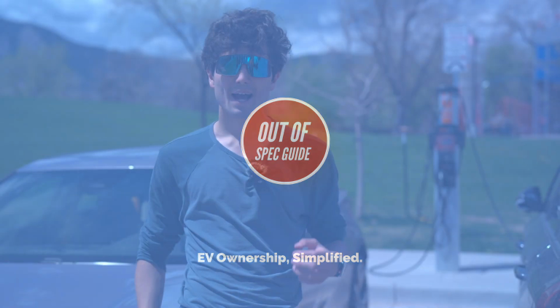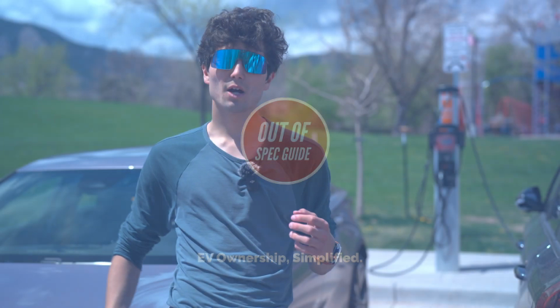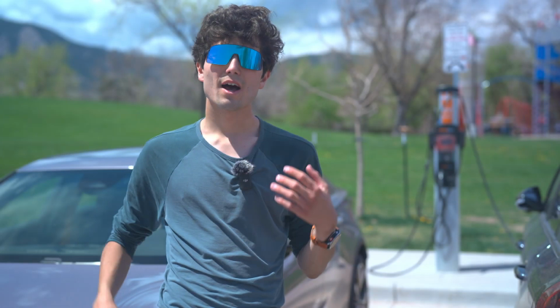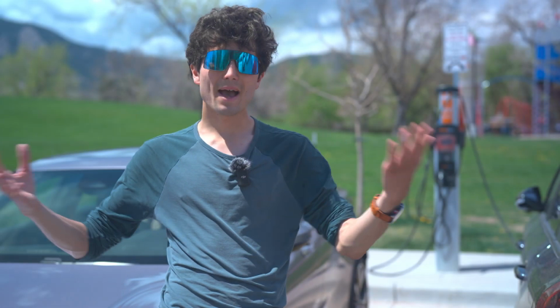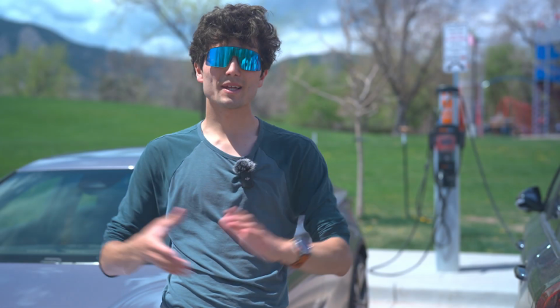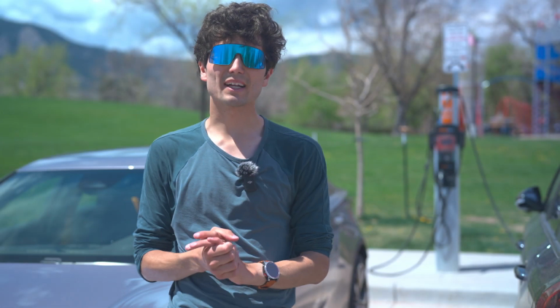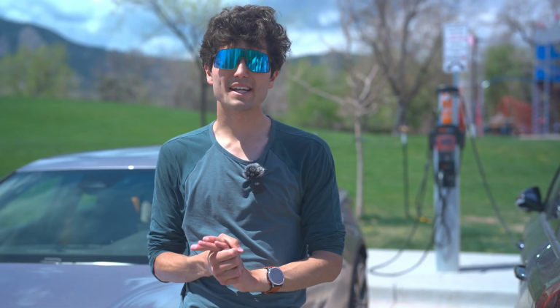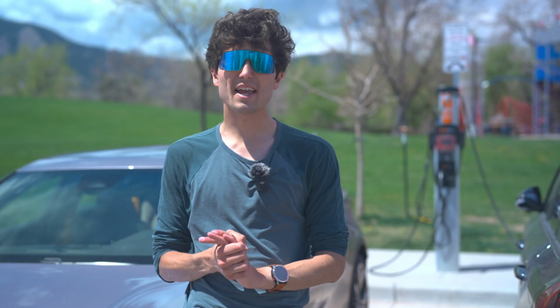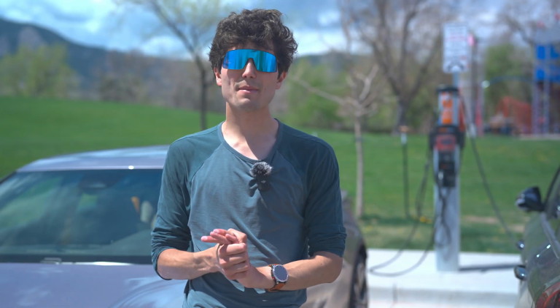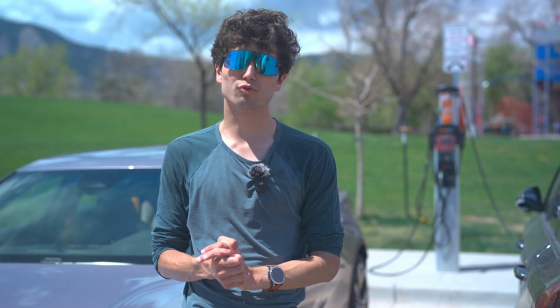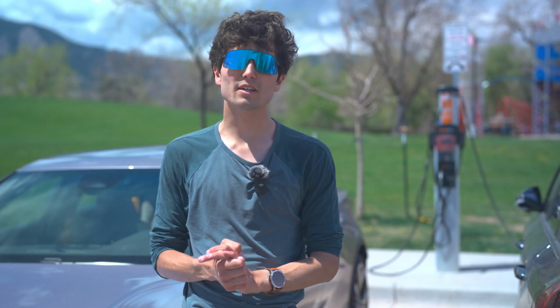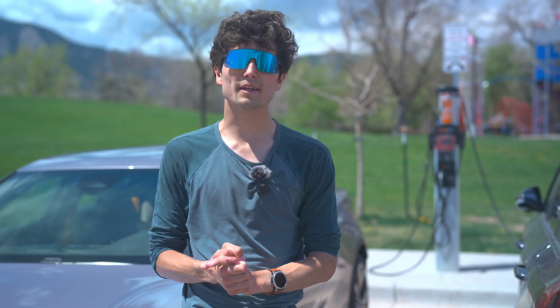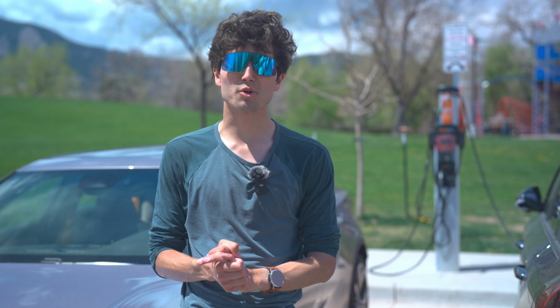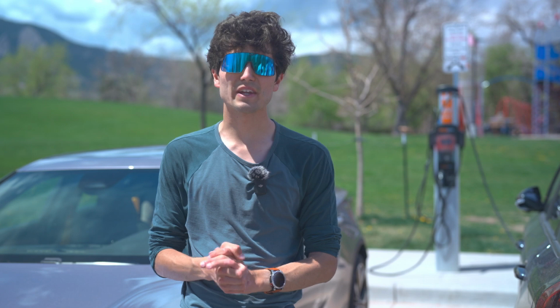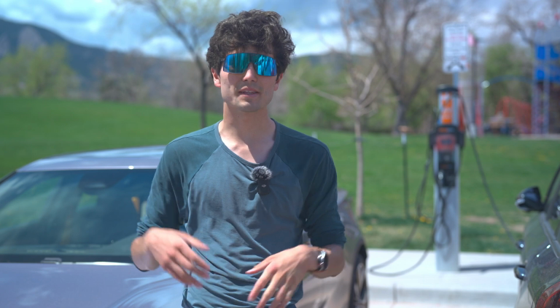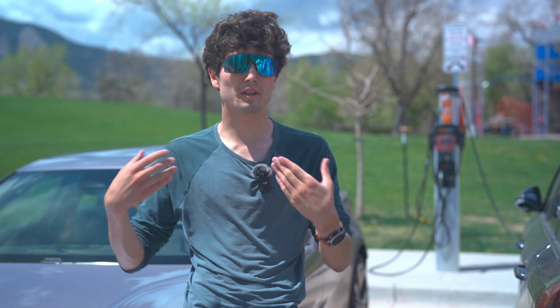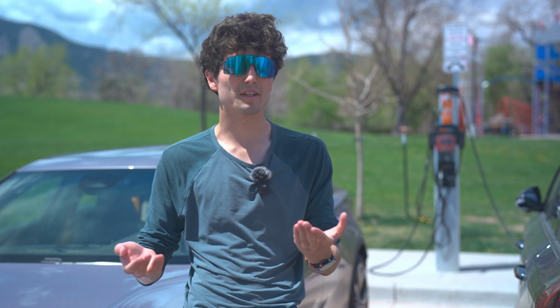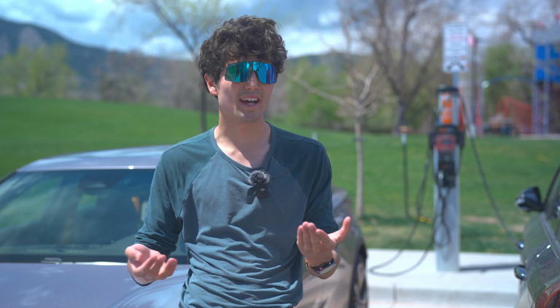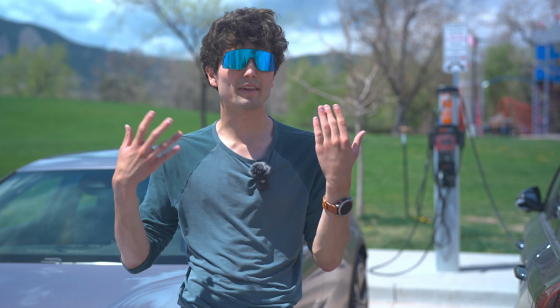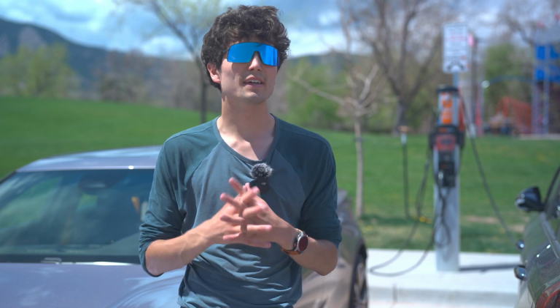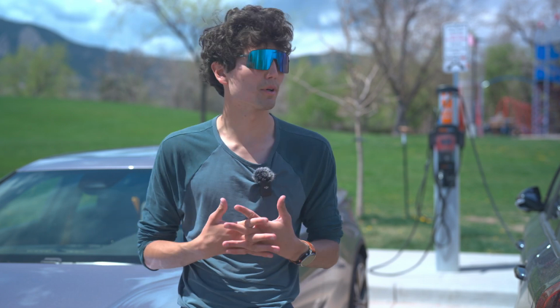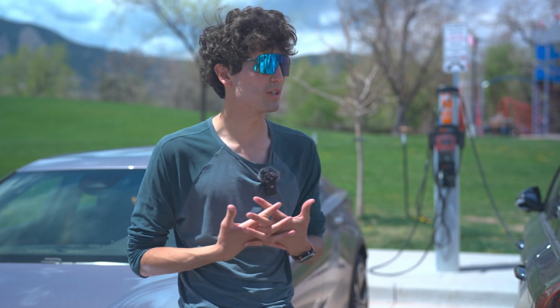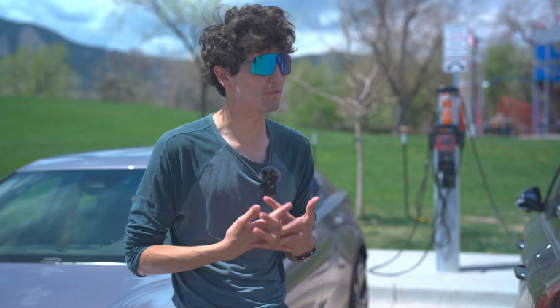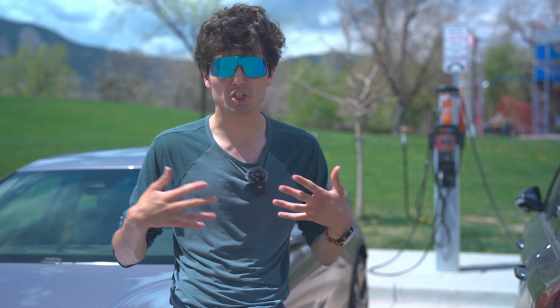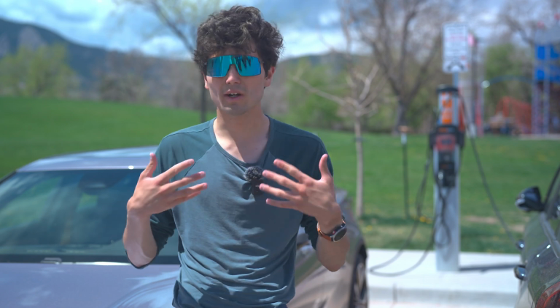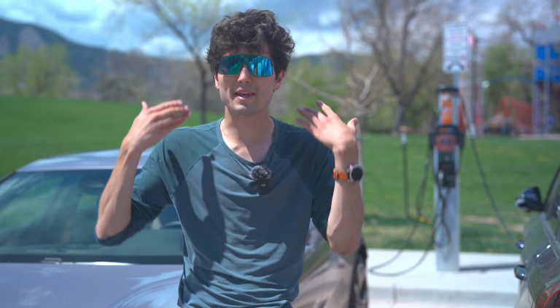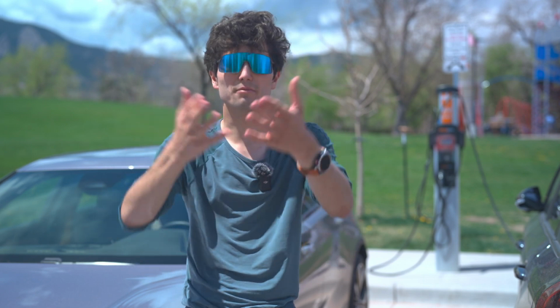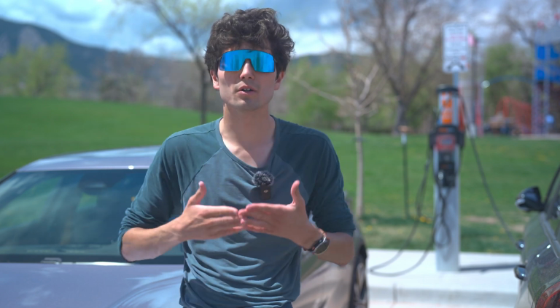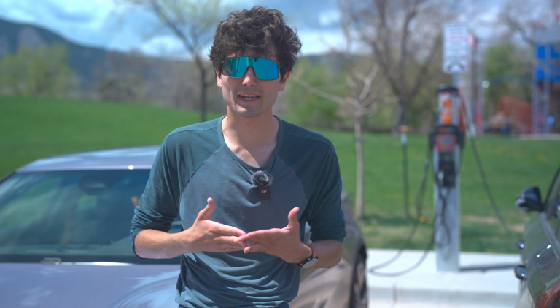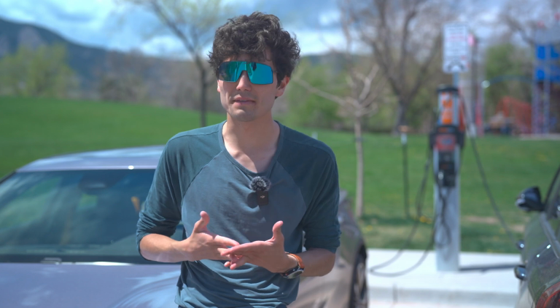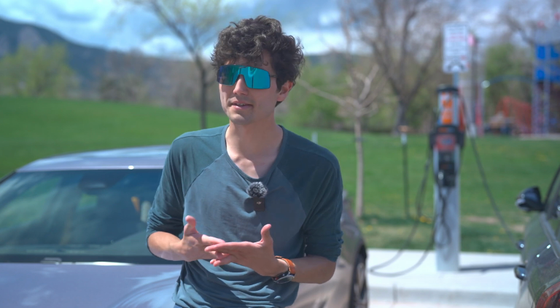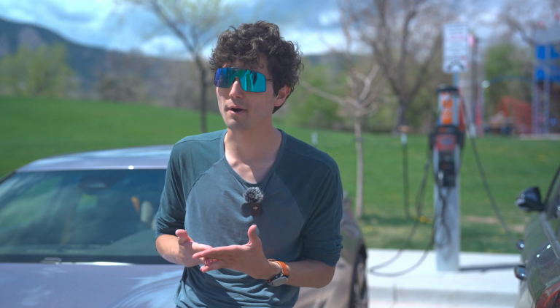How's it going? I'm Max with Out of Spec Guide, and today I want to make a really, really important video. This is one of those ones that I think is super important for you to share with anyone you know who's getting an EV or considering one.